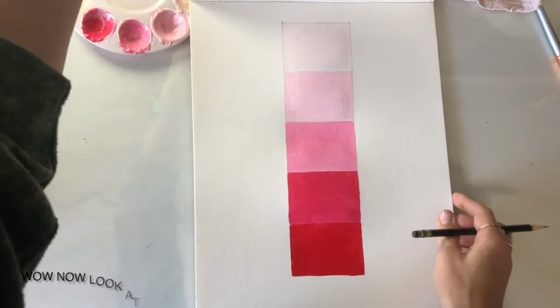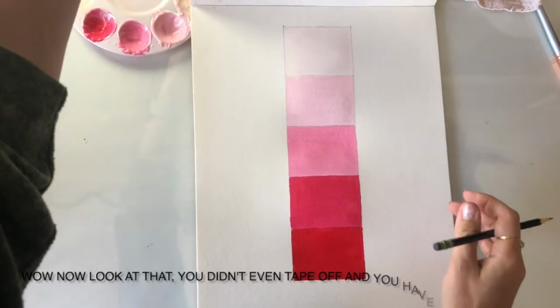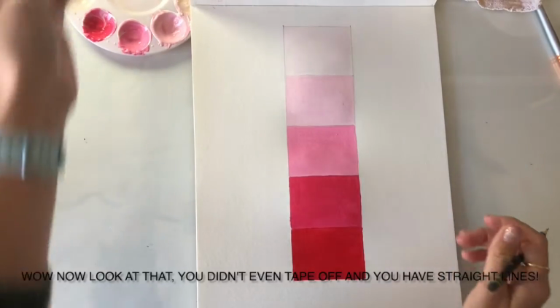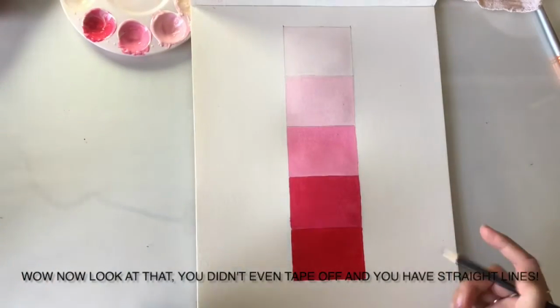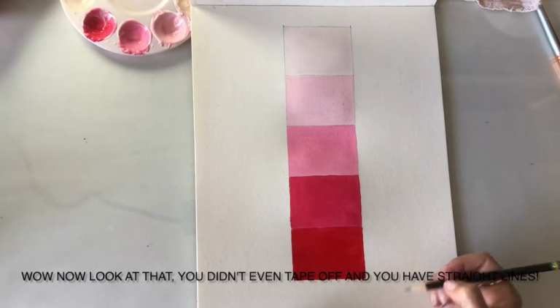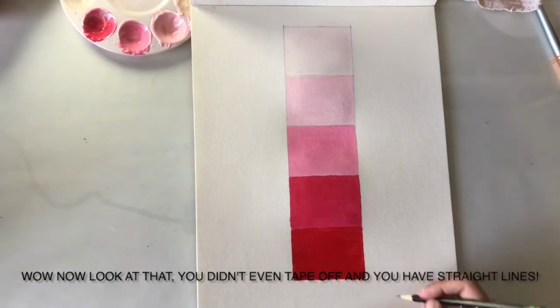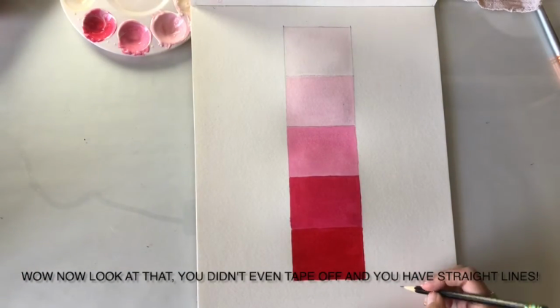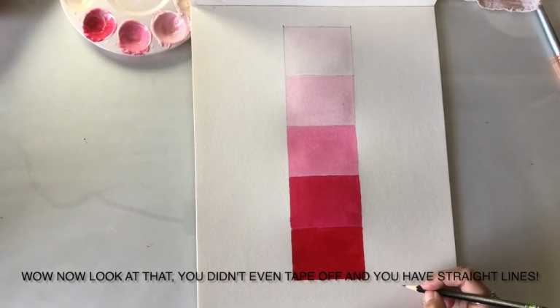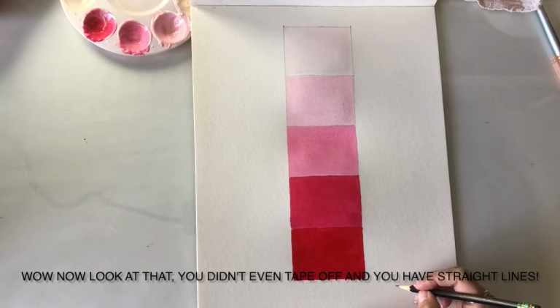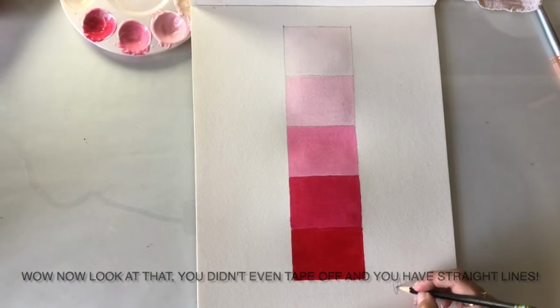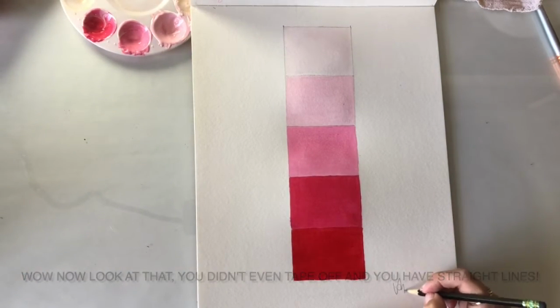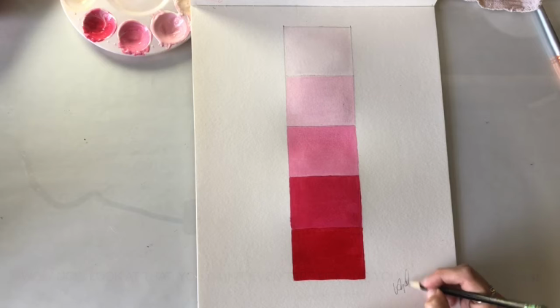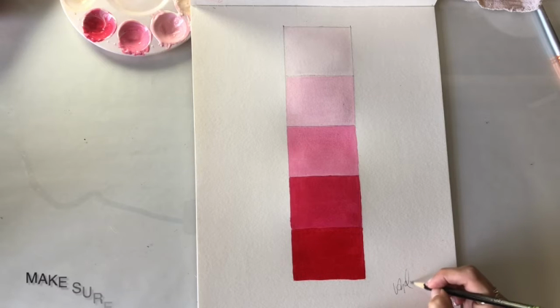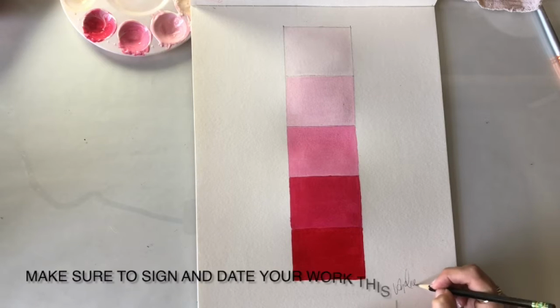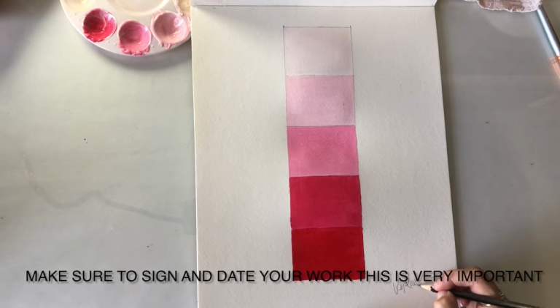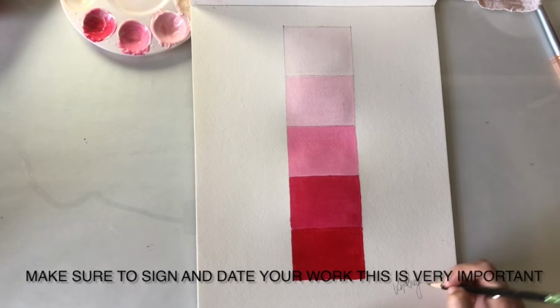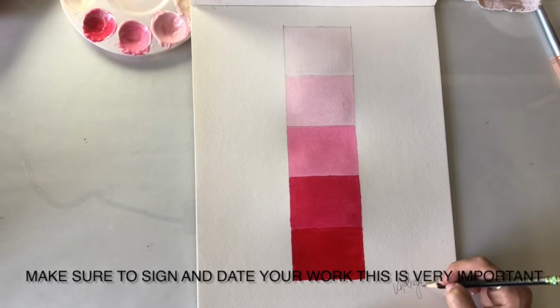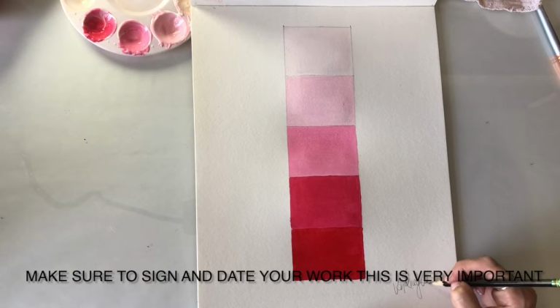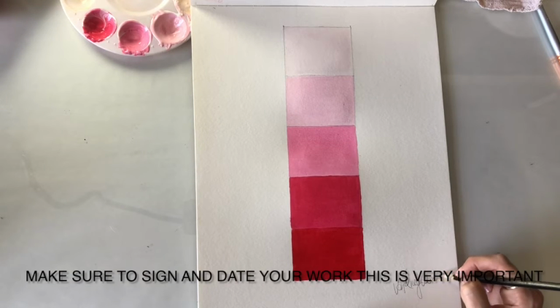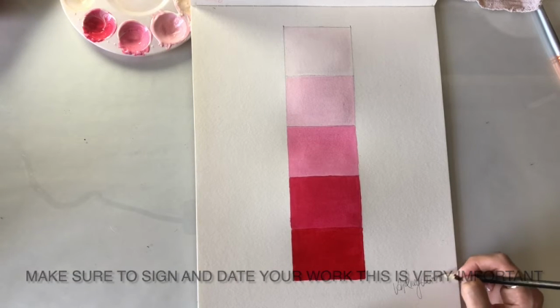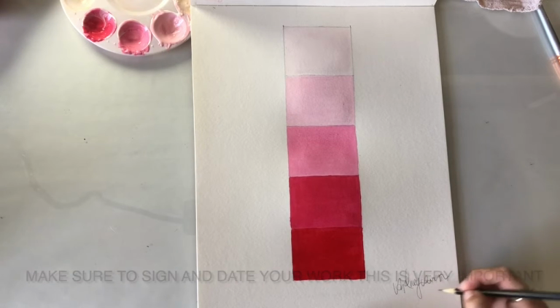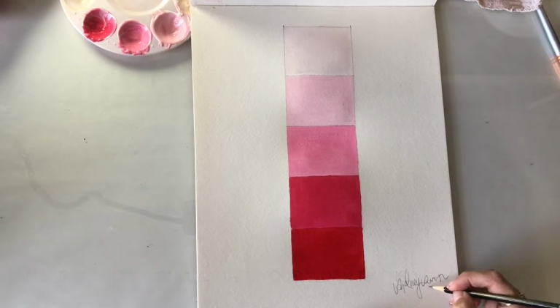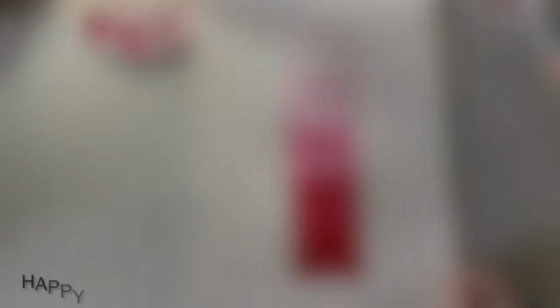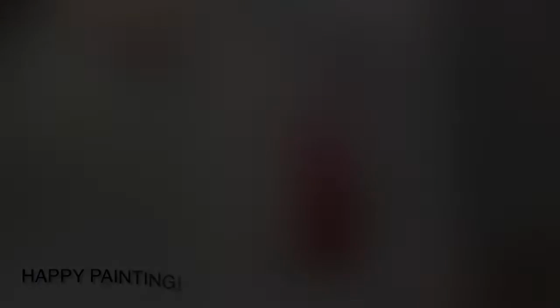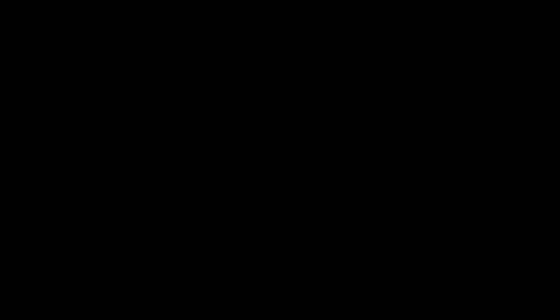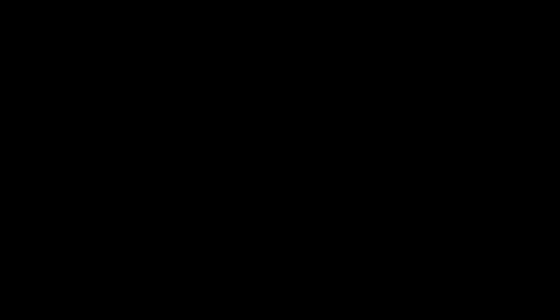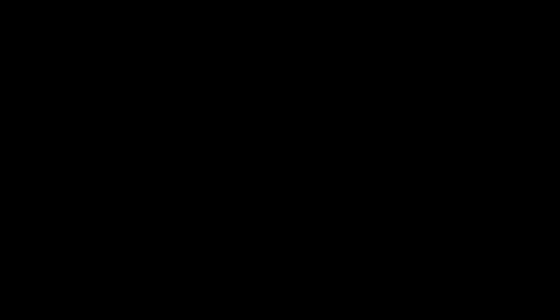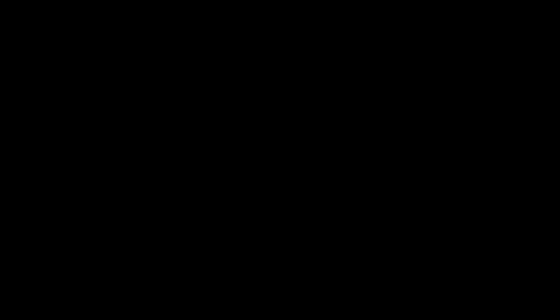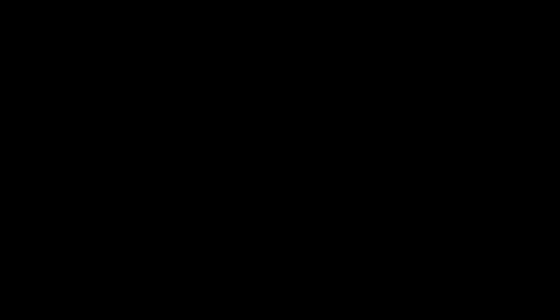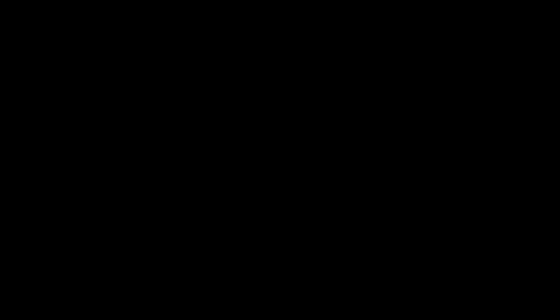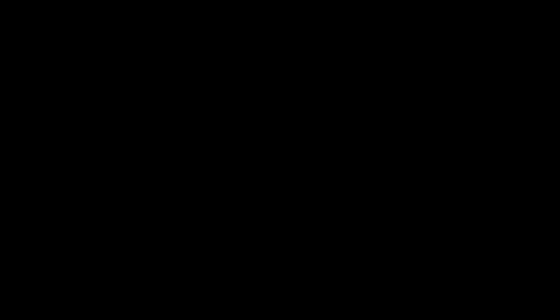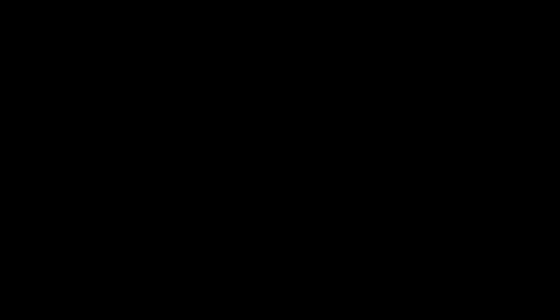Wow, now look at that — you didn't even tape off and you have straight lines. Make sure to sign and date your work; this is very important. Happy painting!